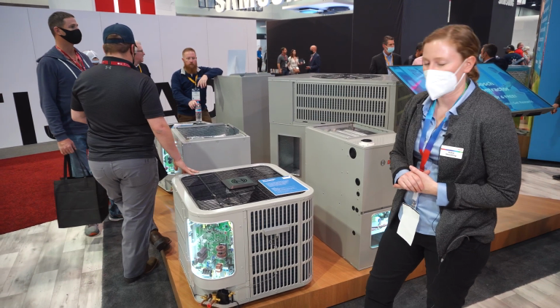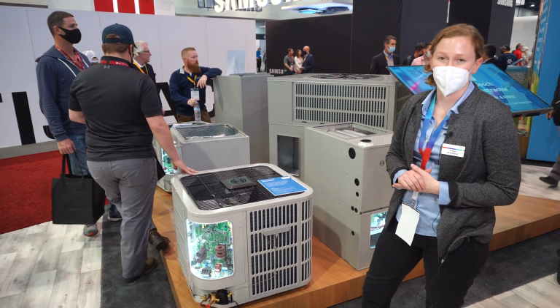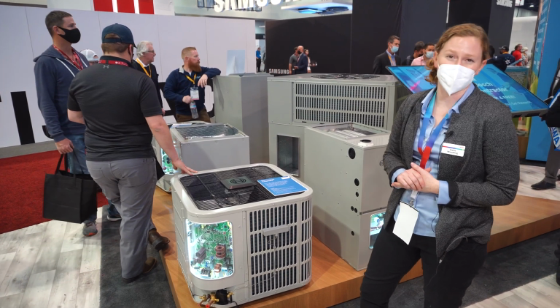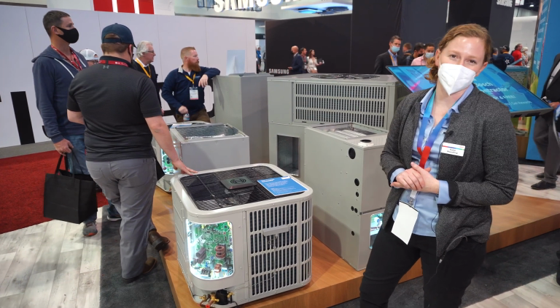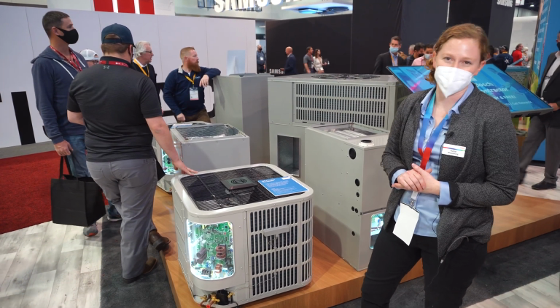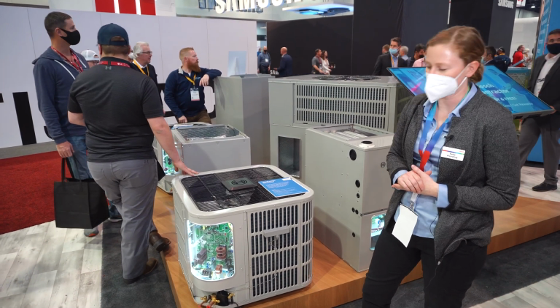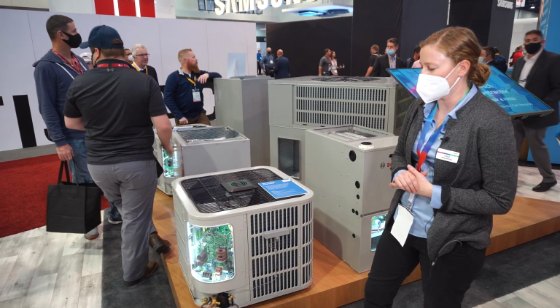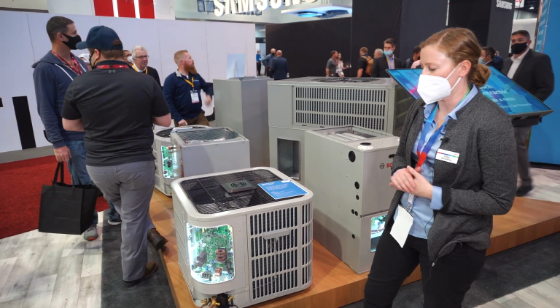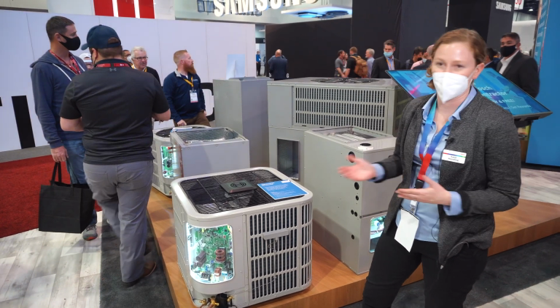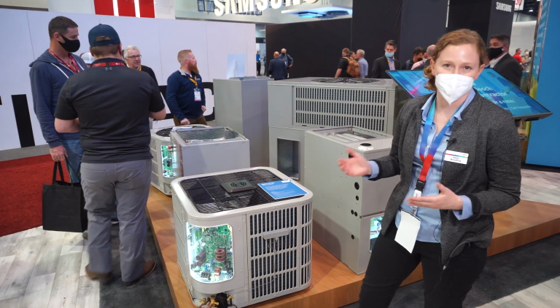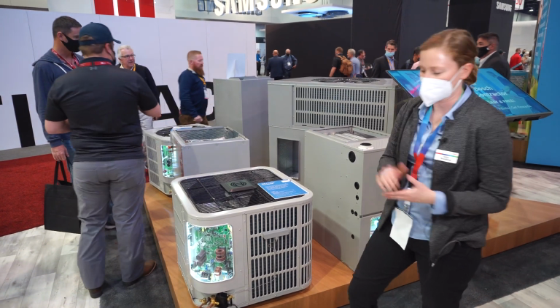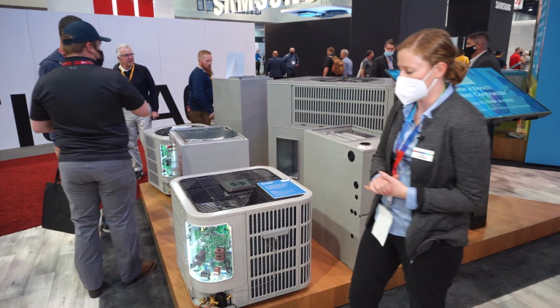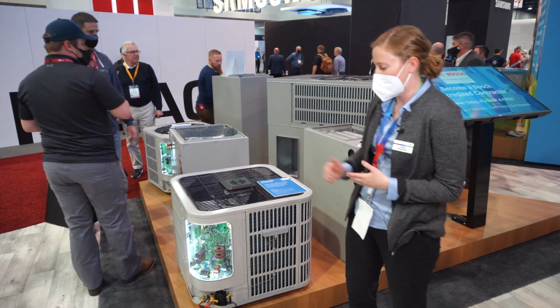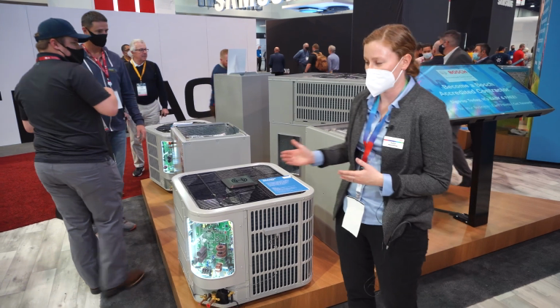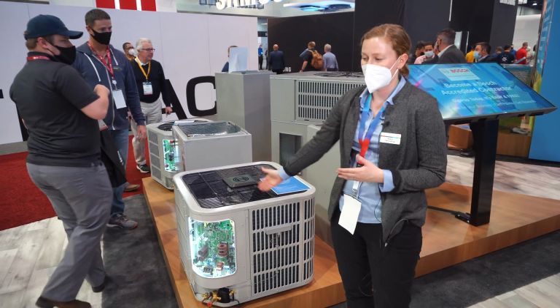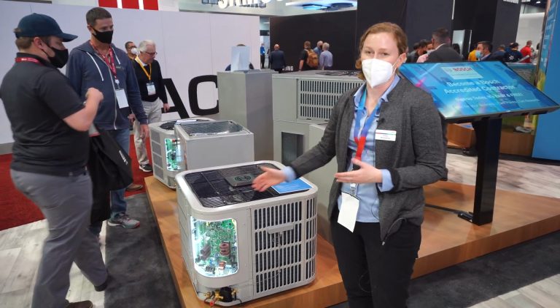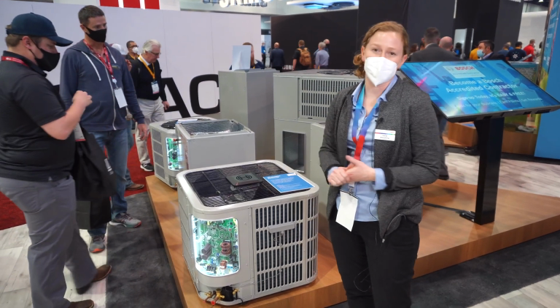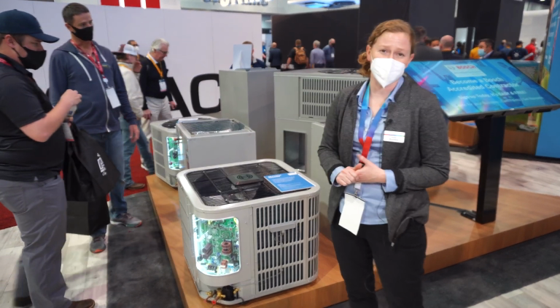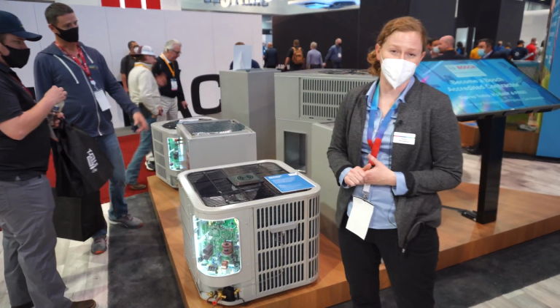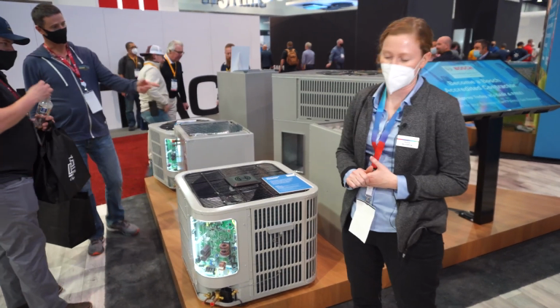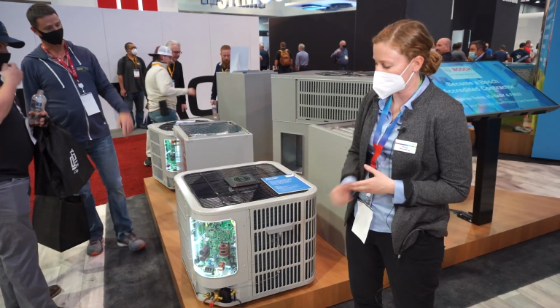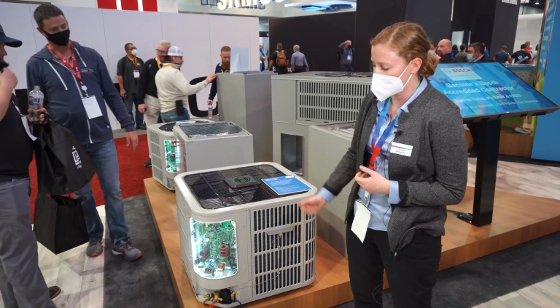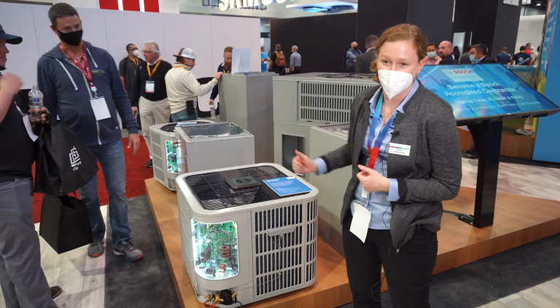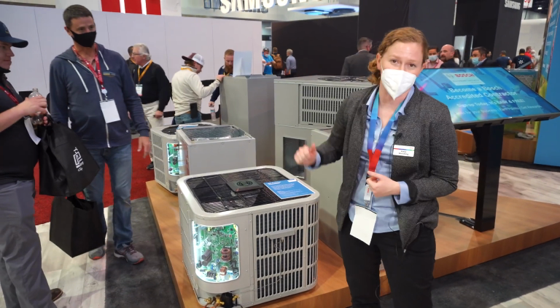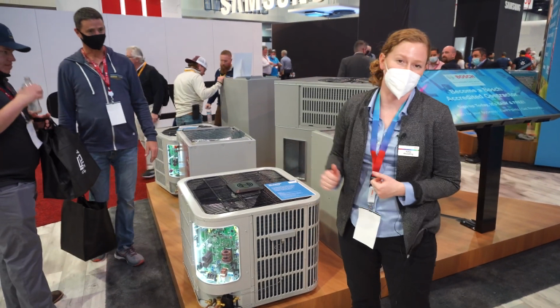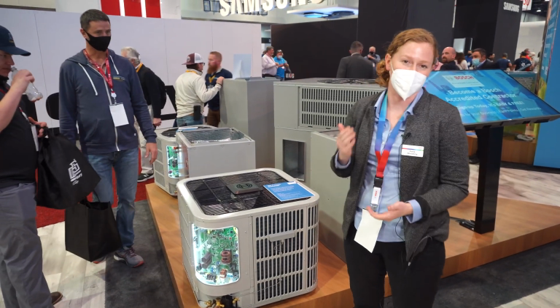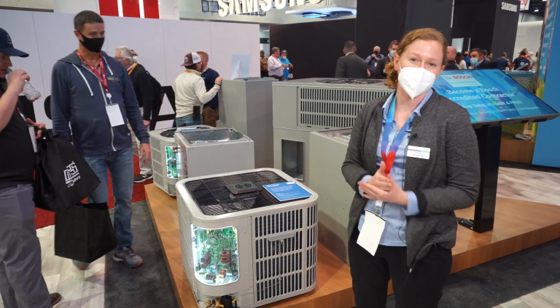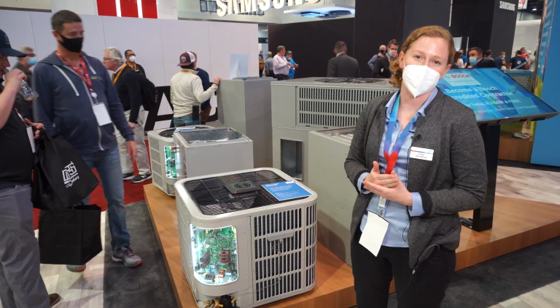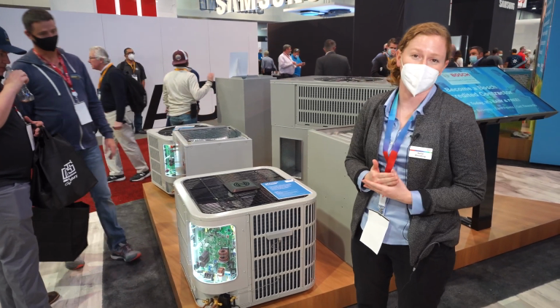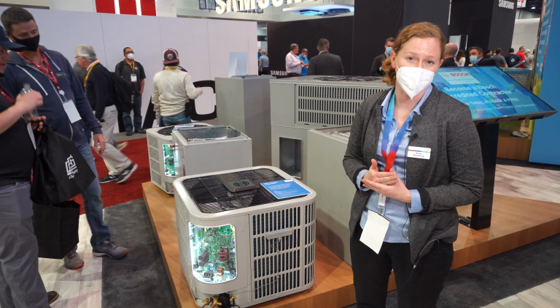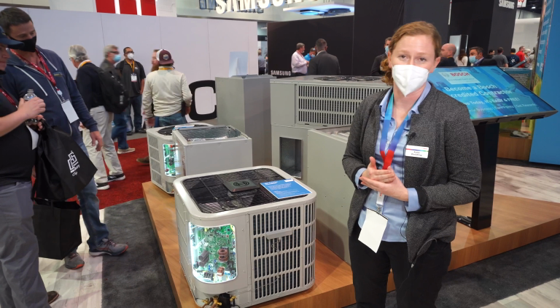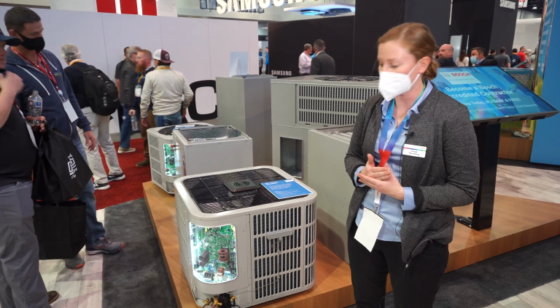Our registration process used to be long and arduous. You would have to put information into several different websites. Now at the click of a button we're going to register that product for warranty really quick.